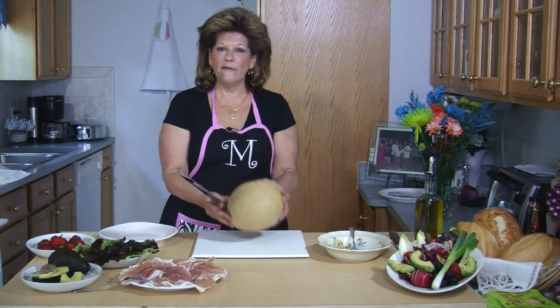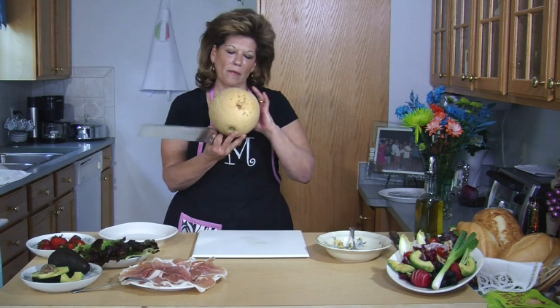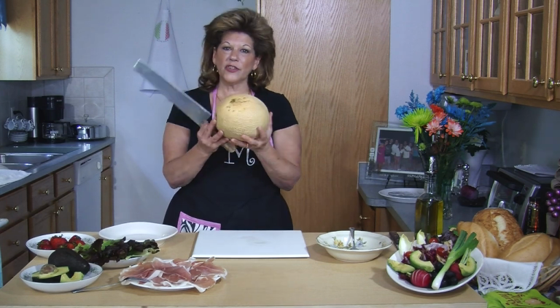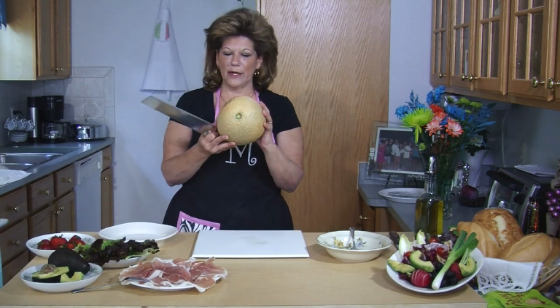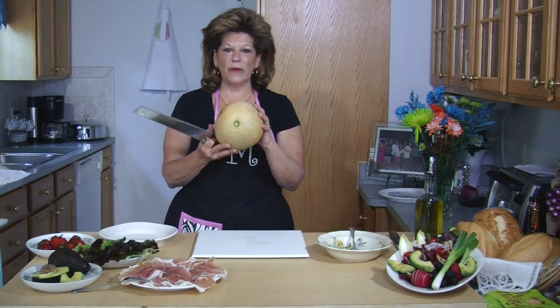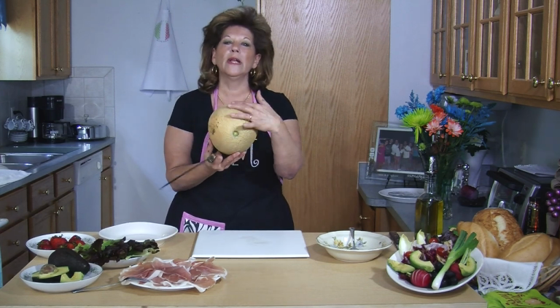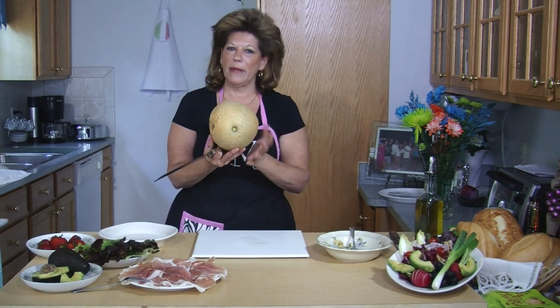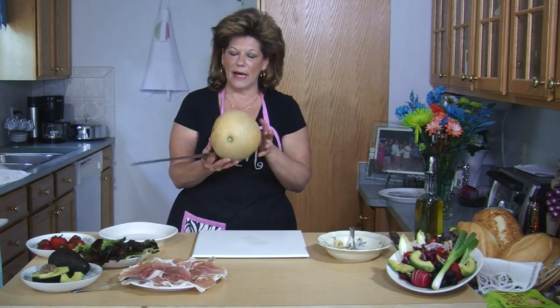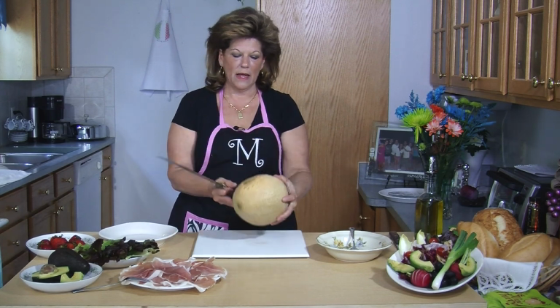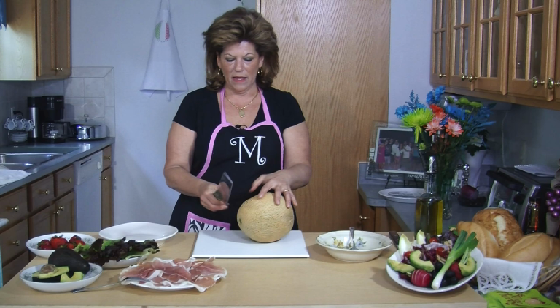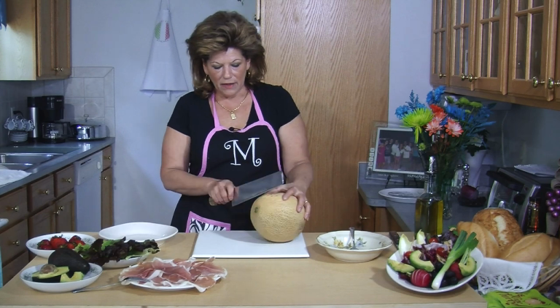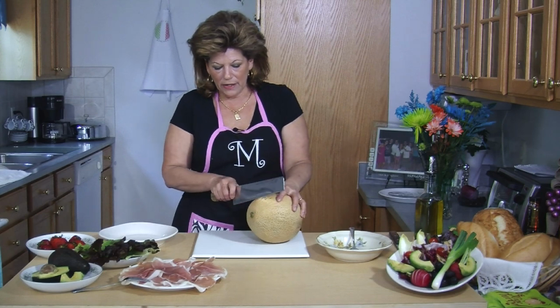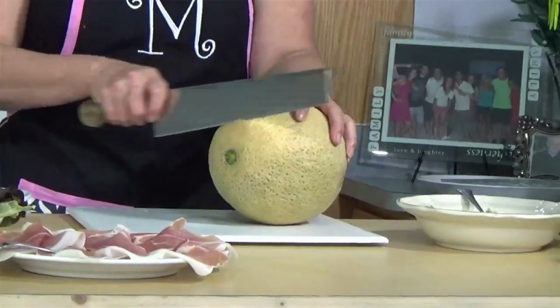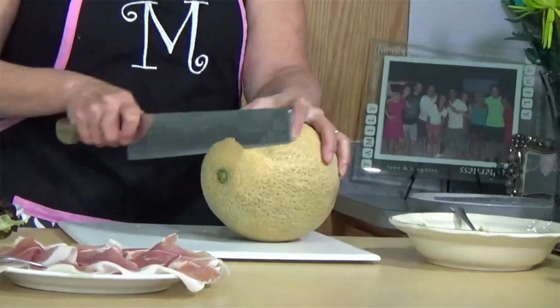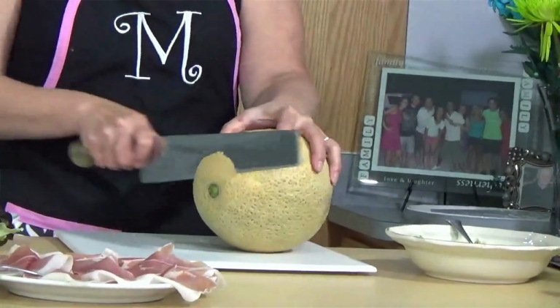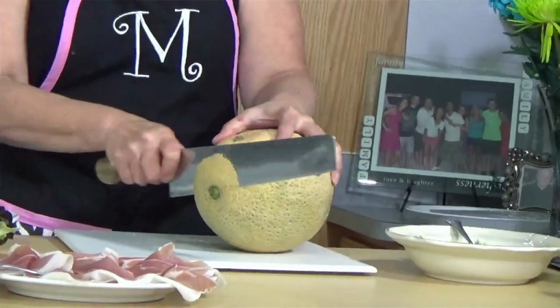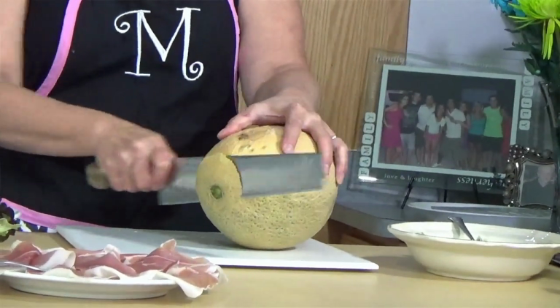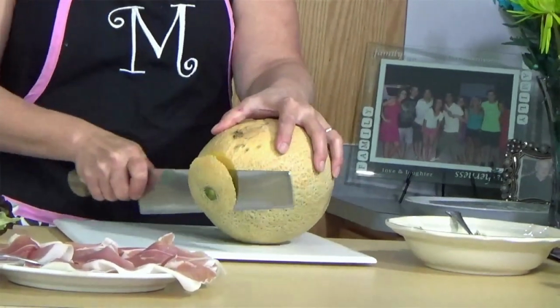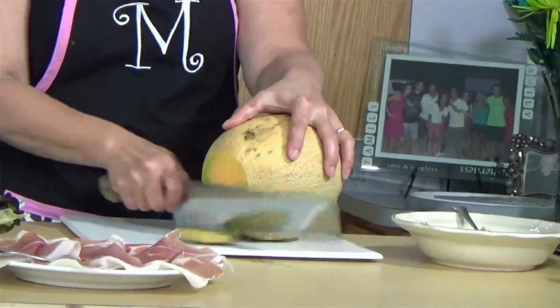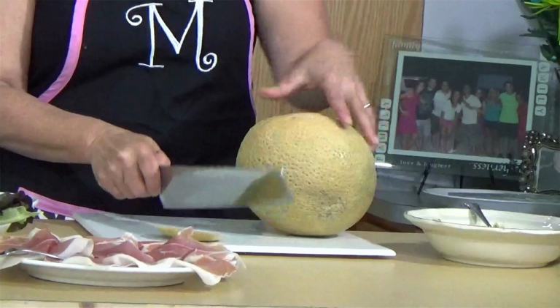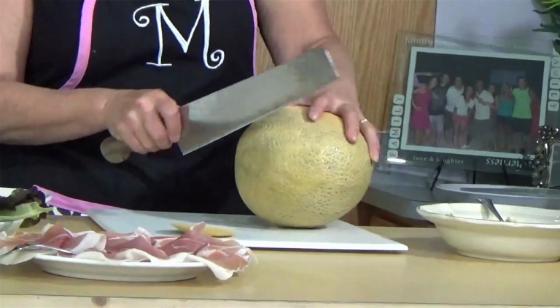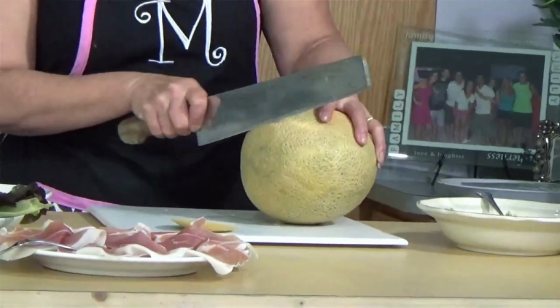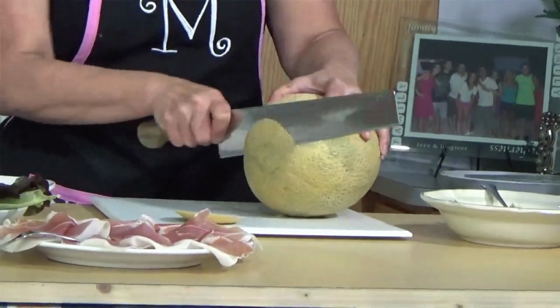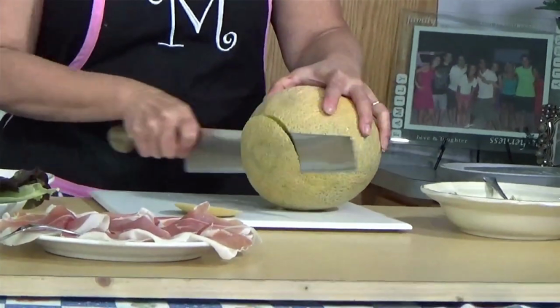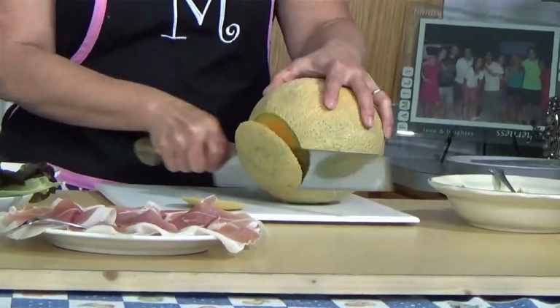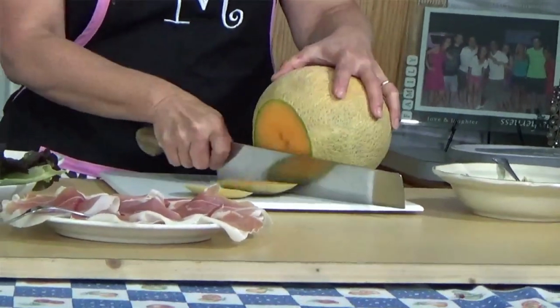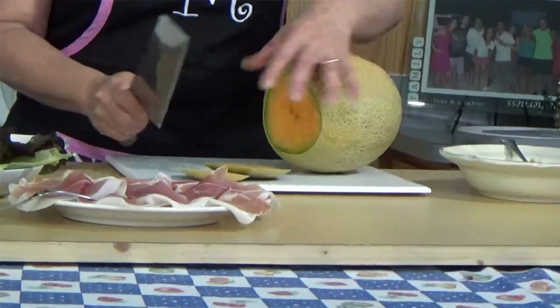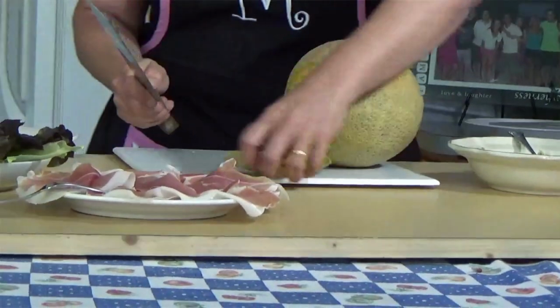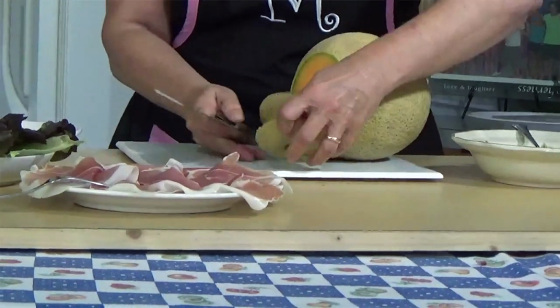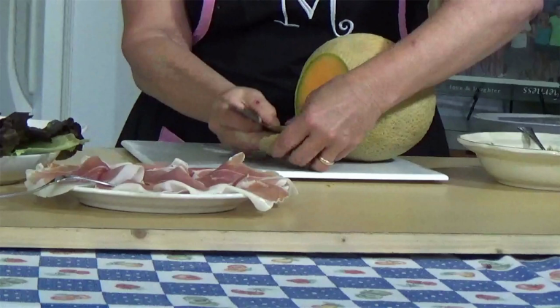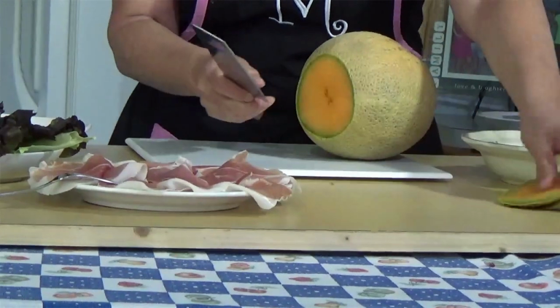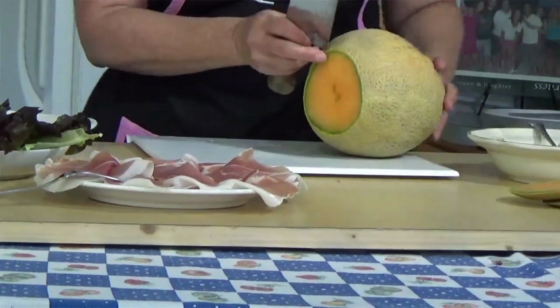I've washed the cantaloupe because you're going to leave the peel on. You're going to cut the ends off, and then obviously we throw those away.